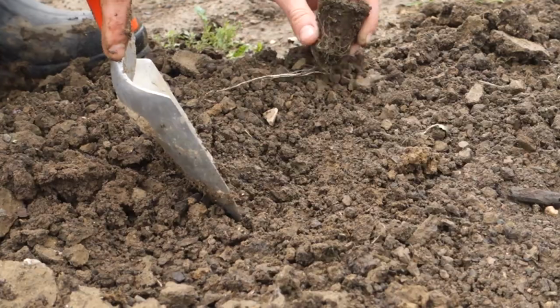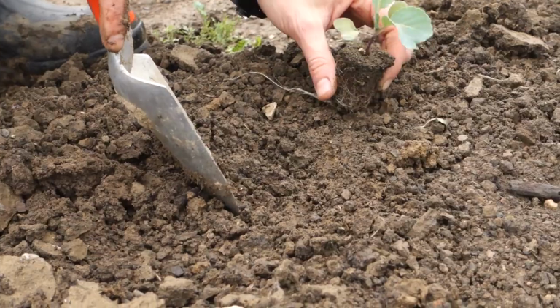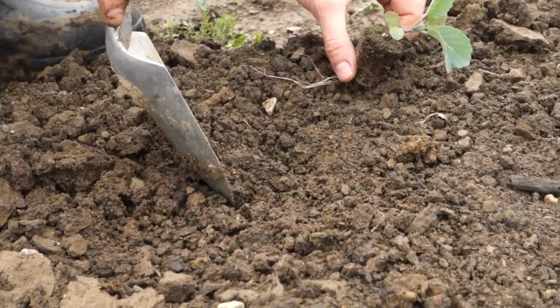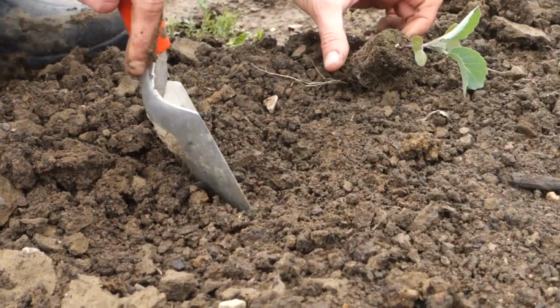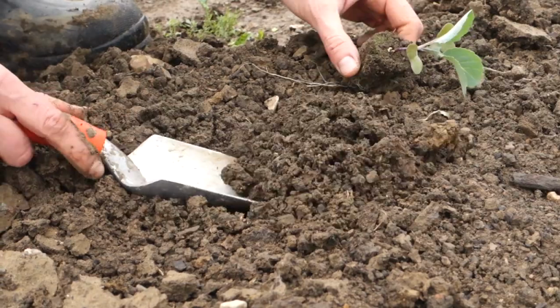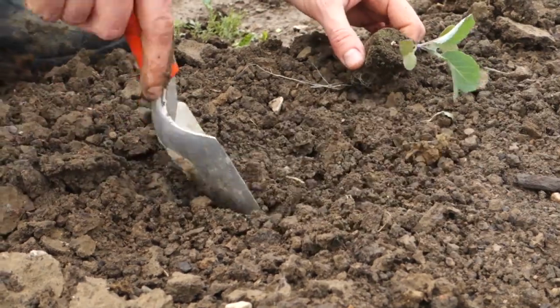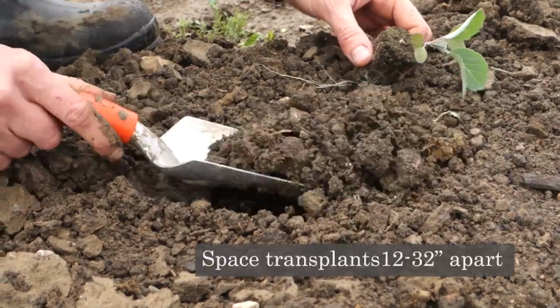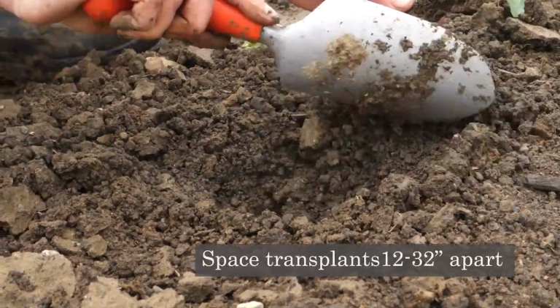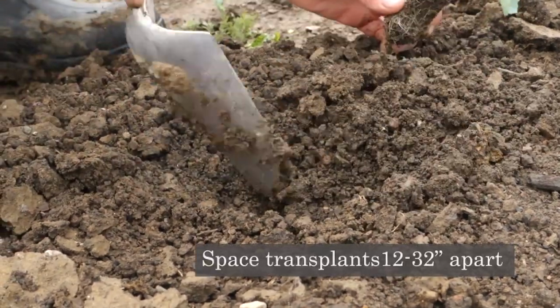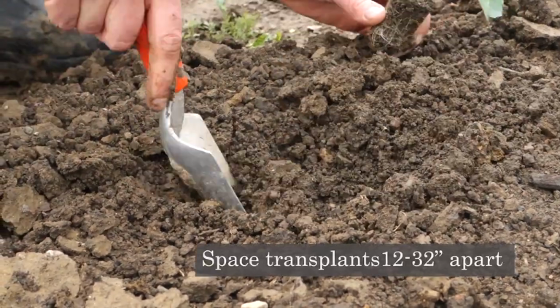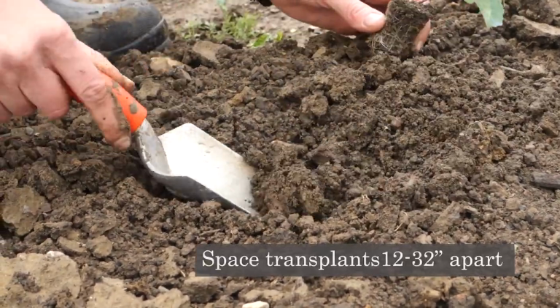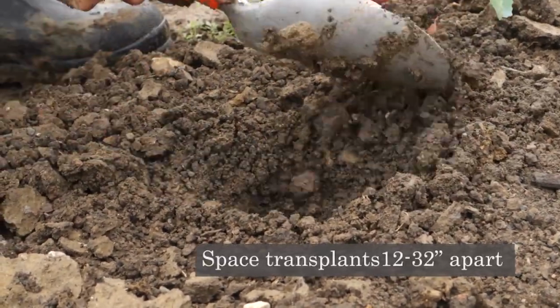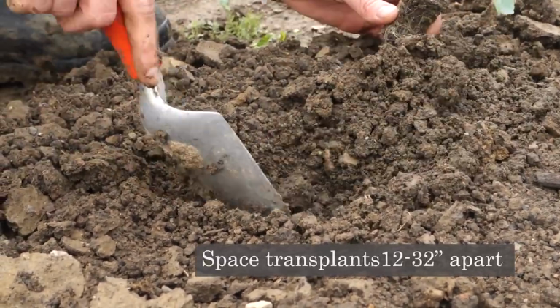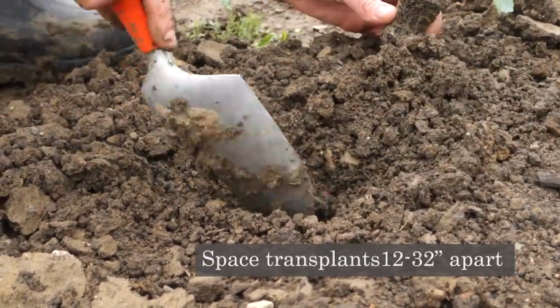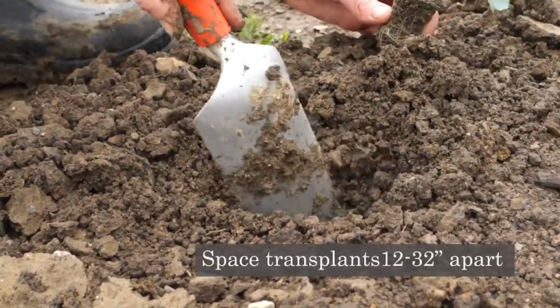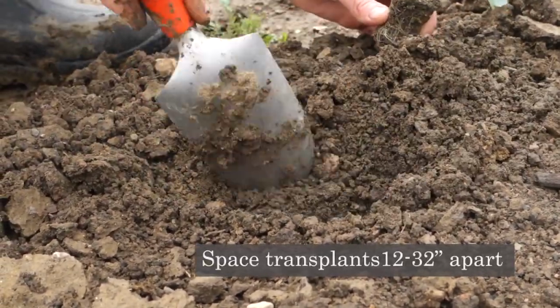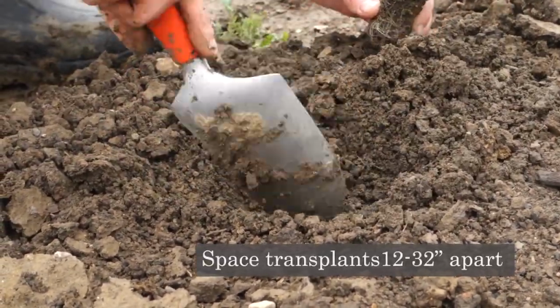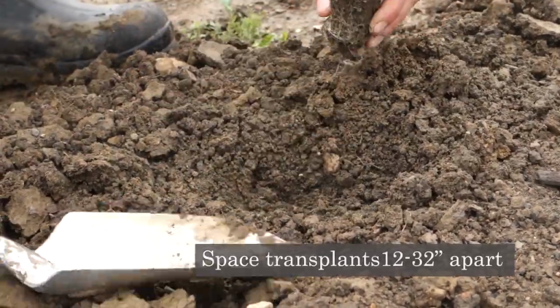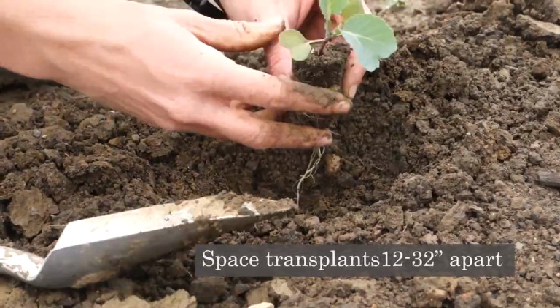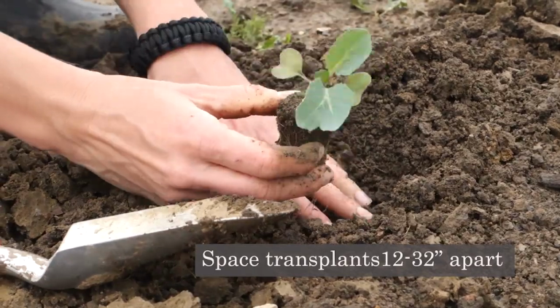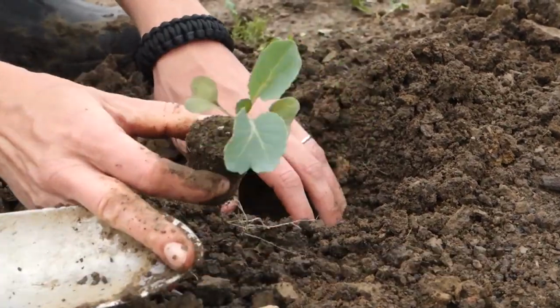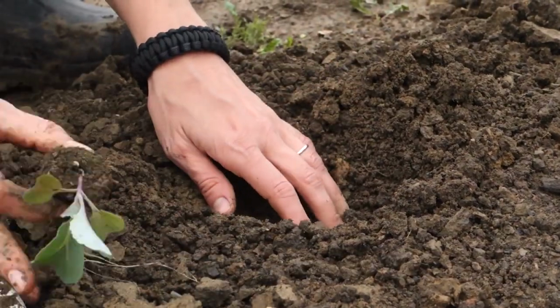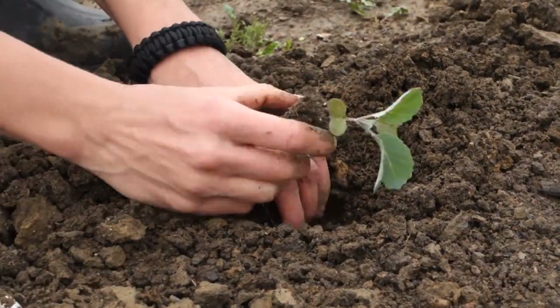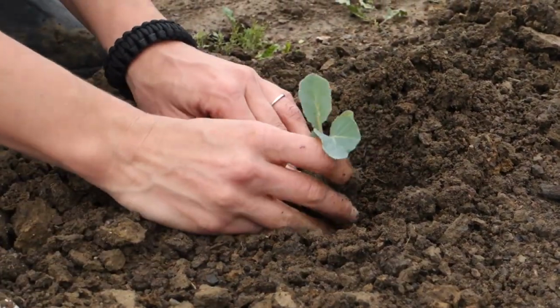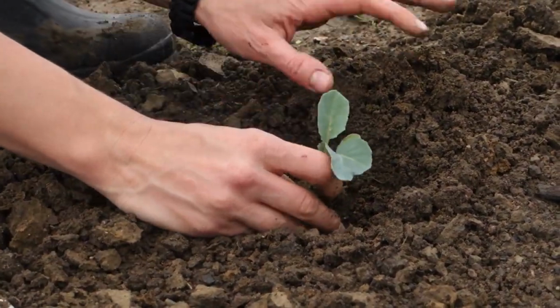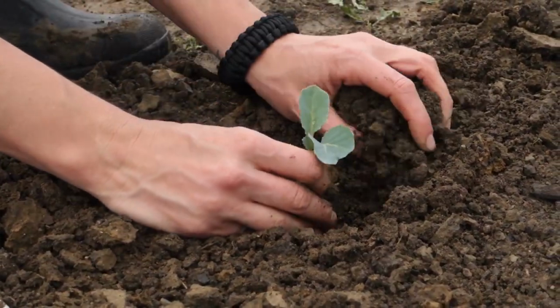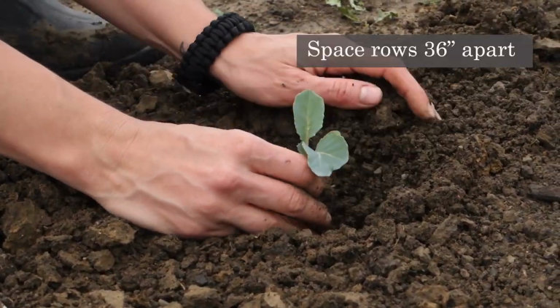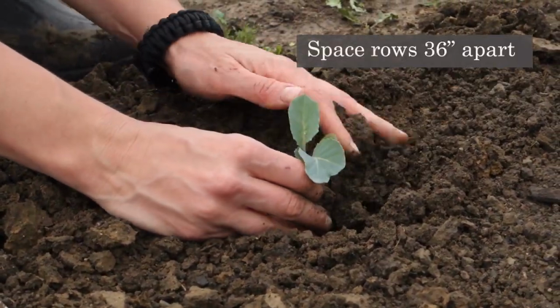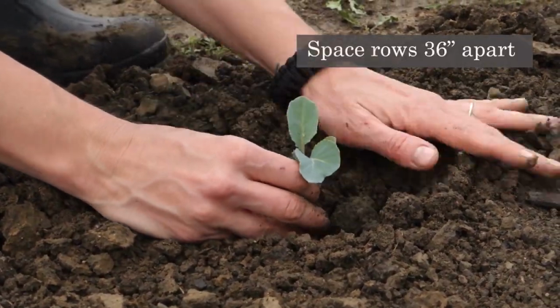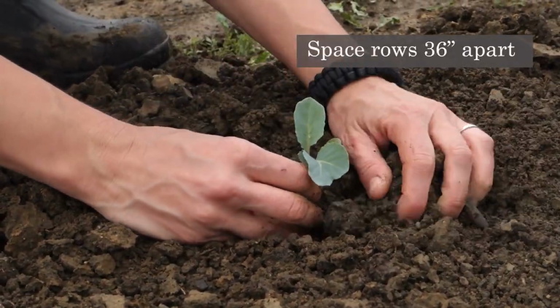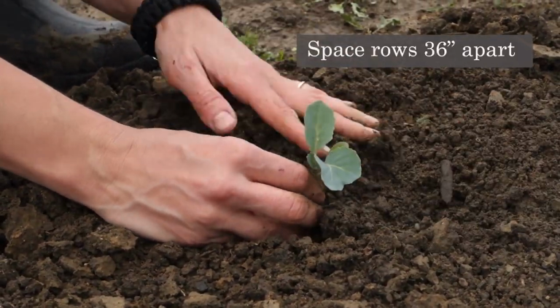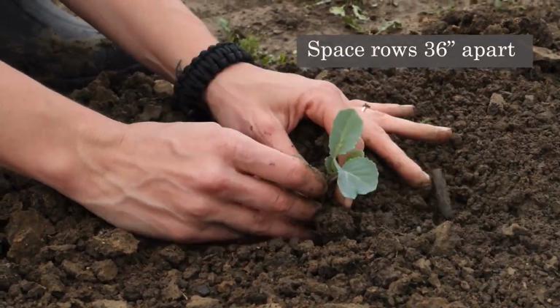When transplanting seedlings, space them 12 to 32 inches apart depending on the variety you are growing and the size heads desired. Space rows 36 inches apart.